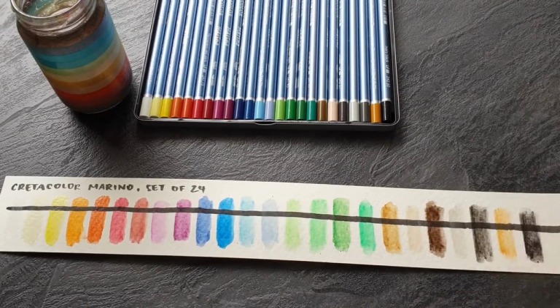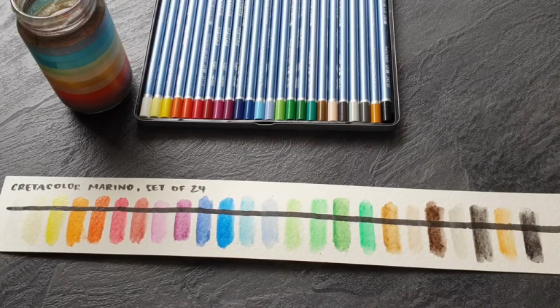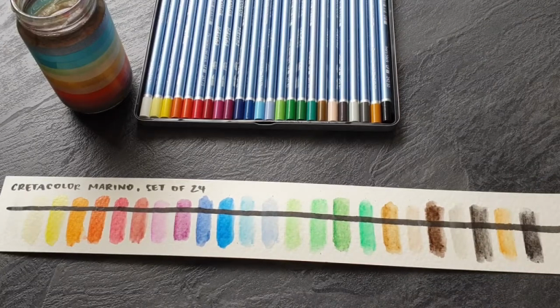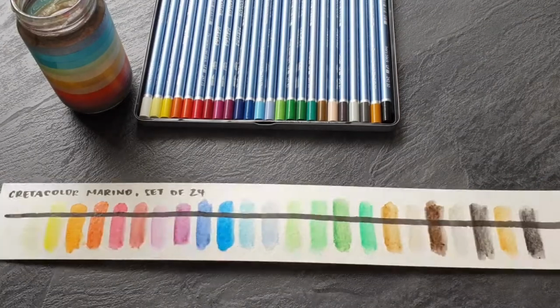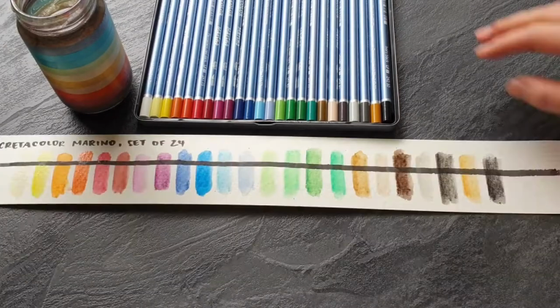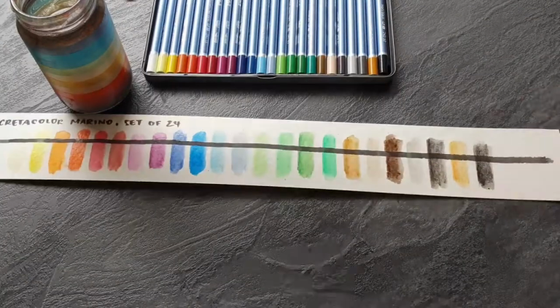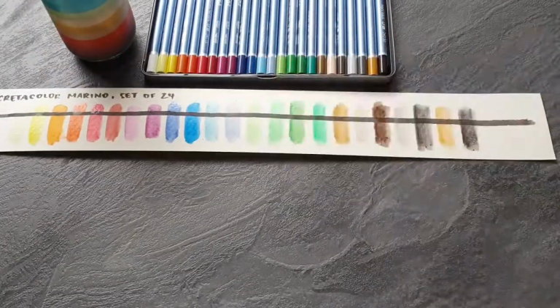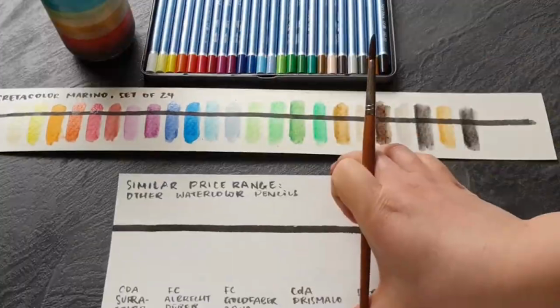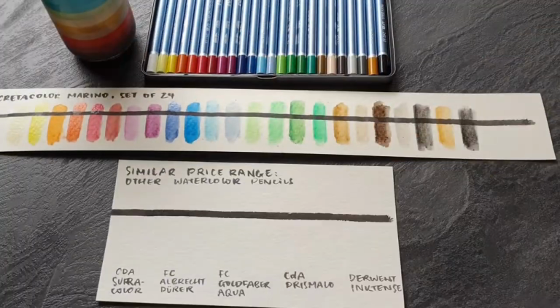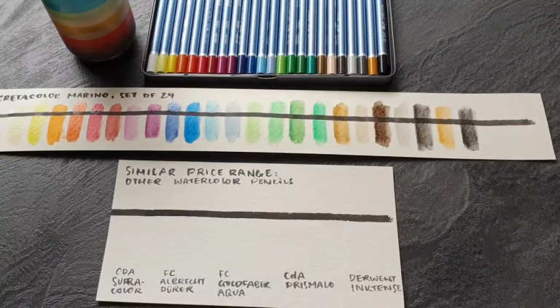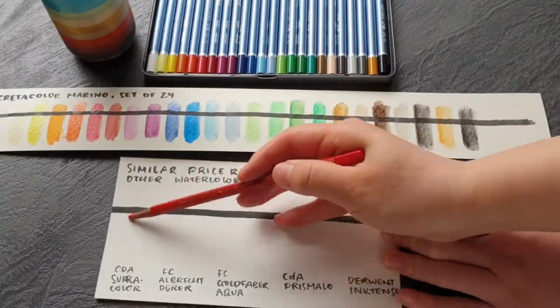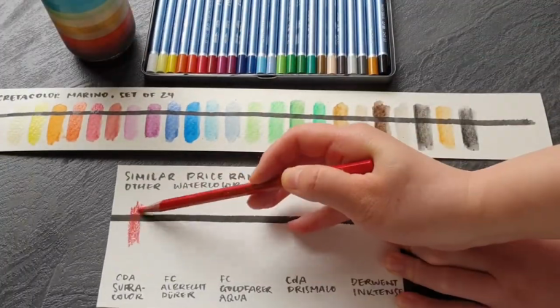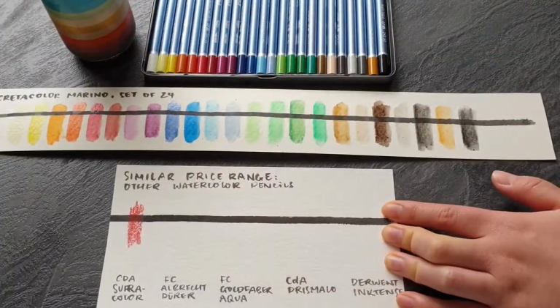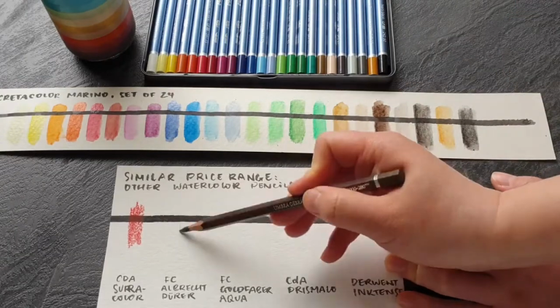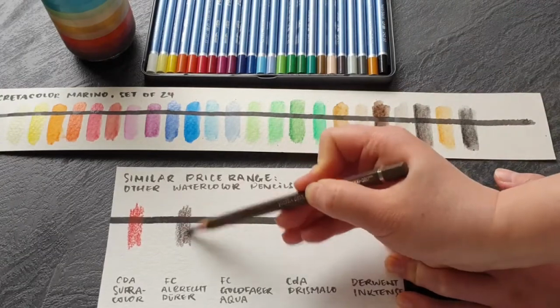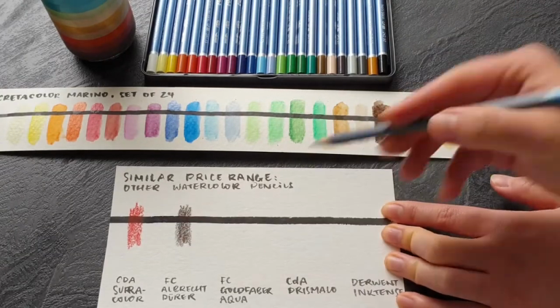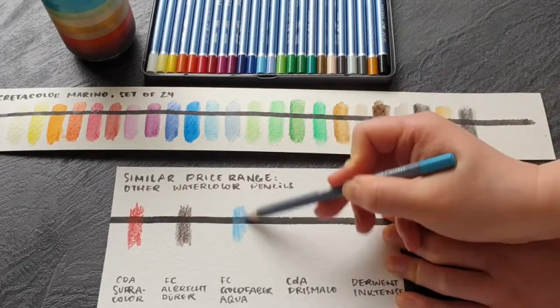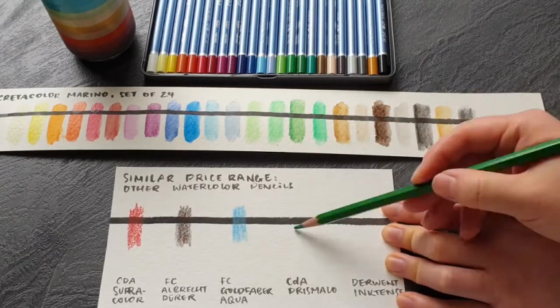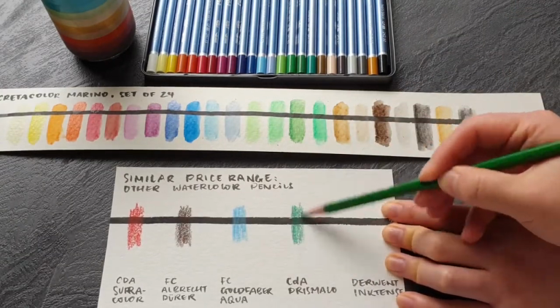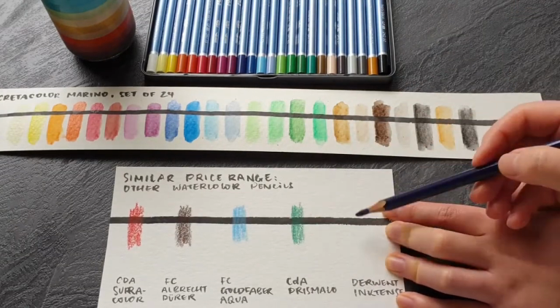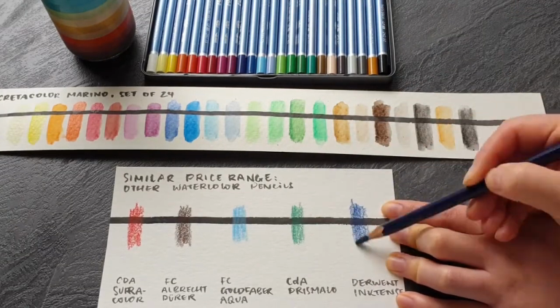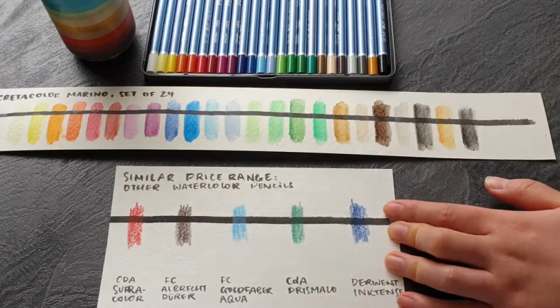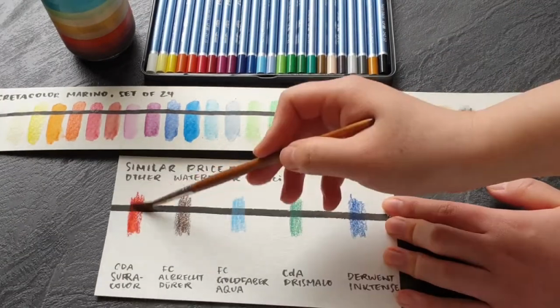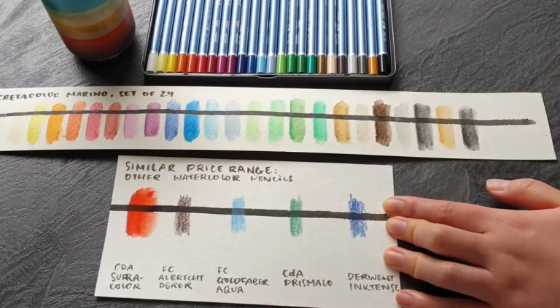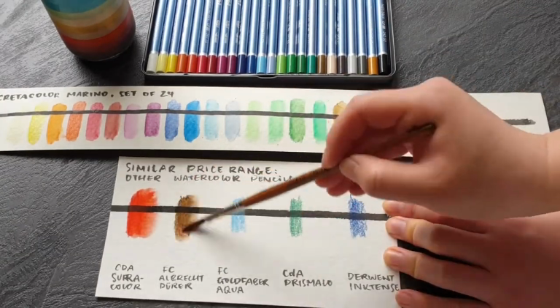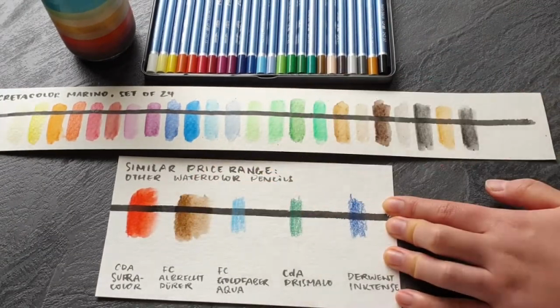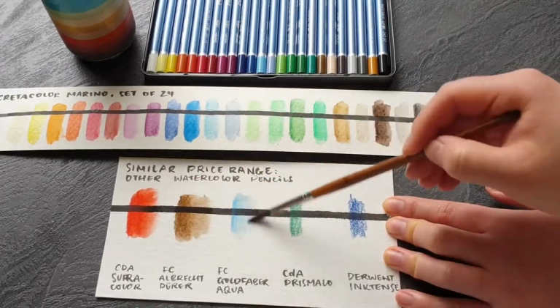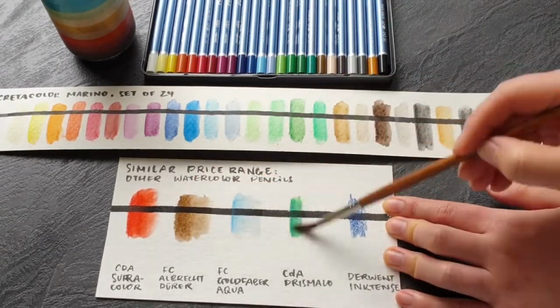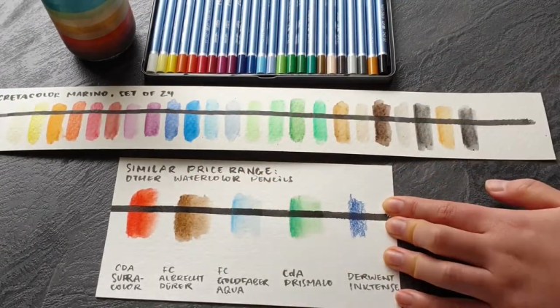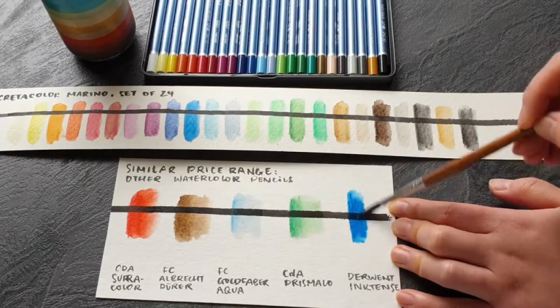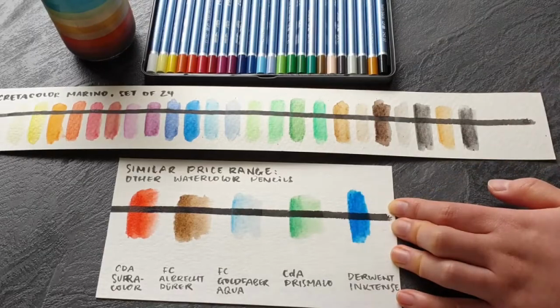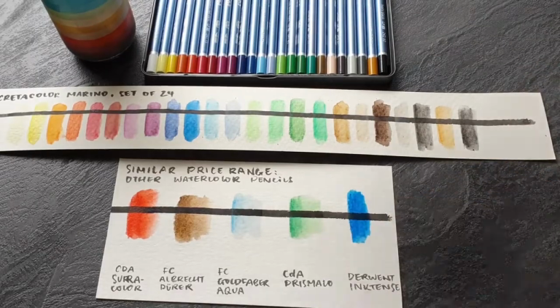Here's a quick comparison of how much more brilliant other watercolour pencils look when you add water to them. For this I only chose watercolour pencils with a very similar price point.